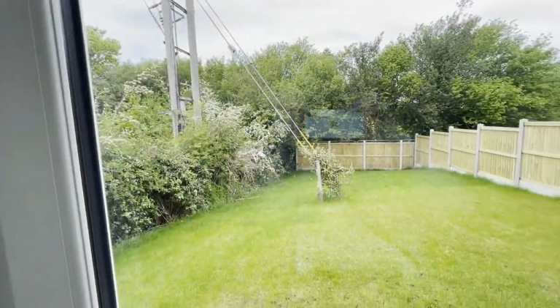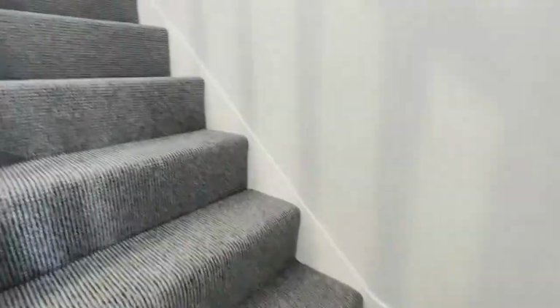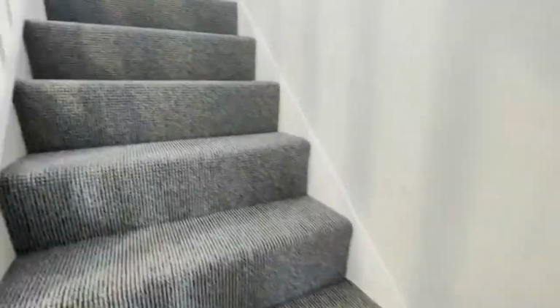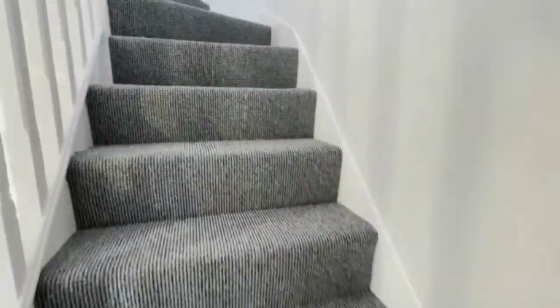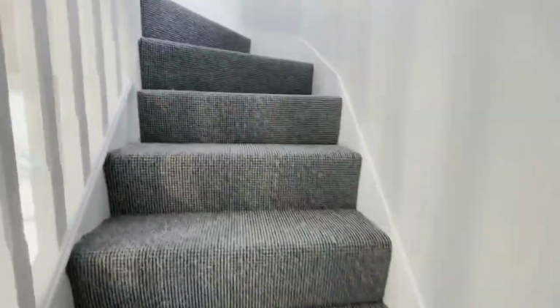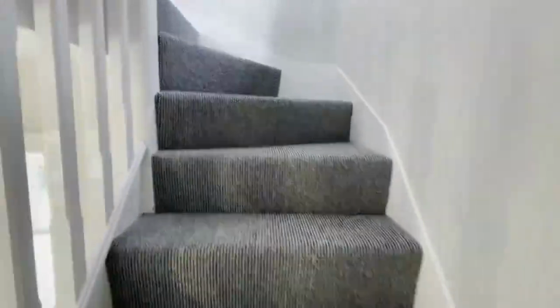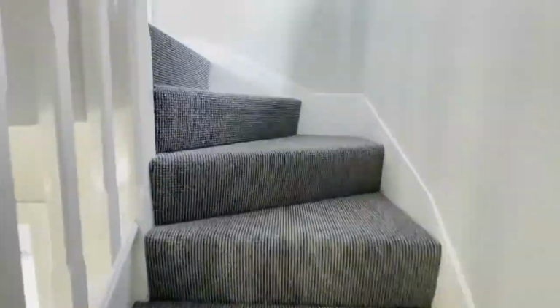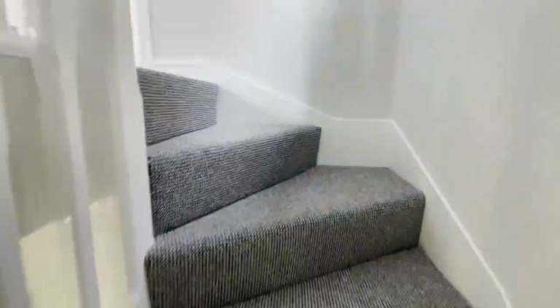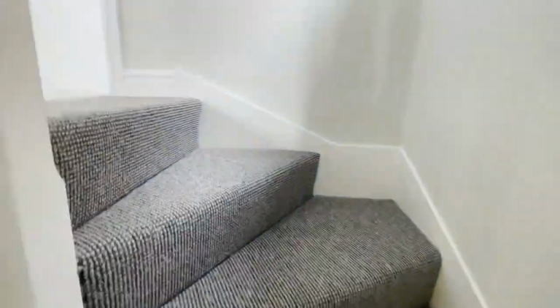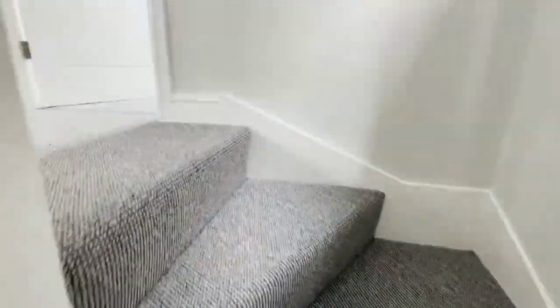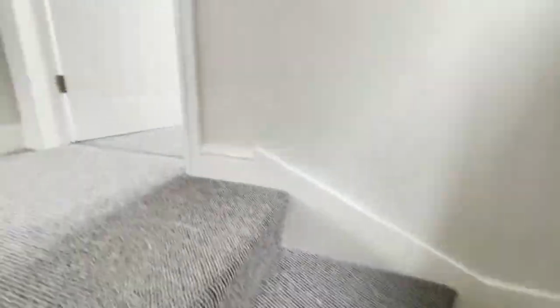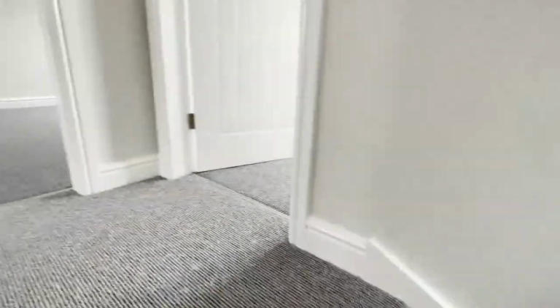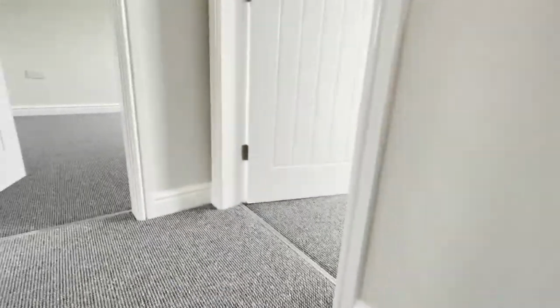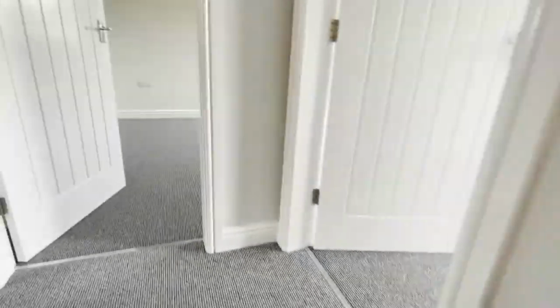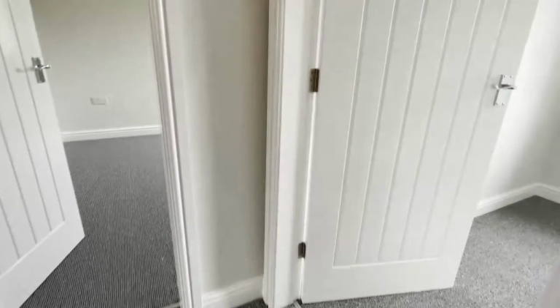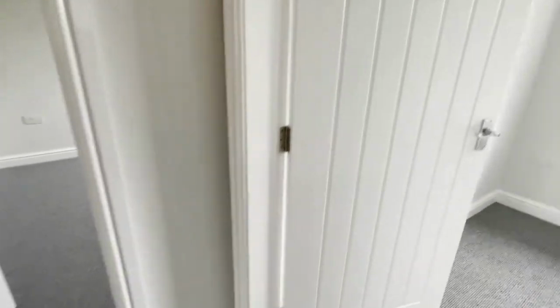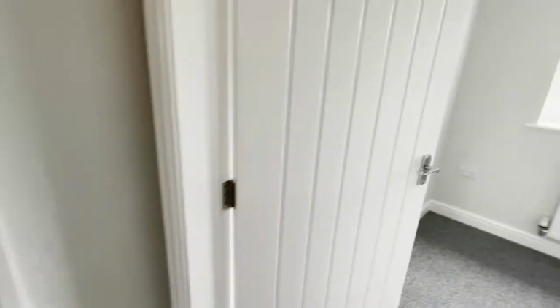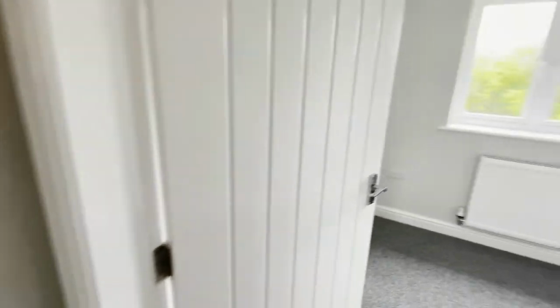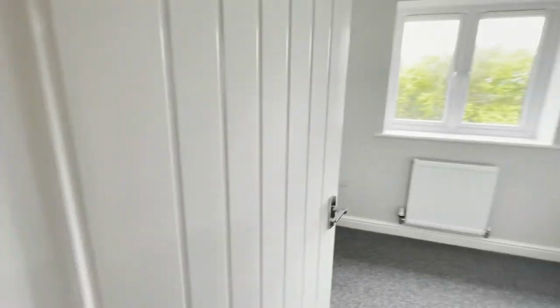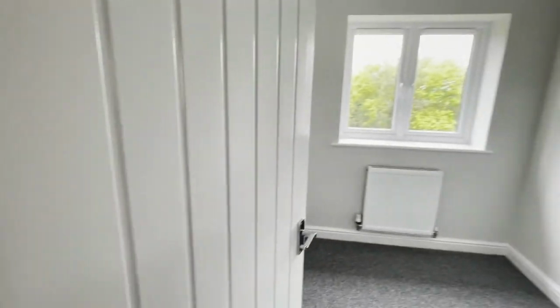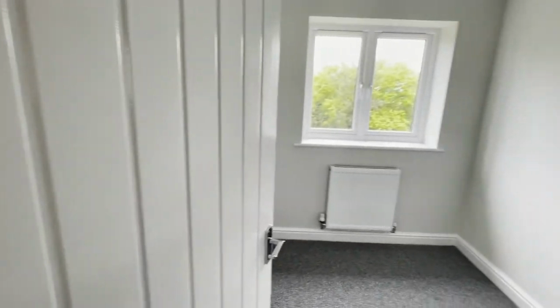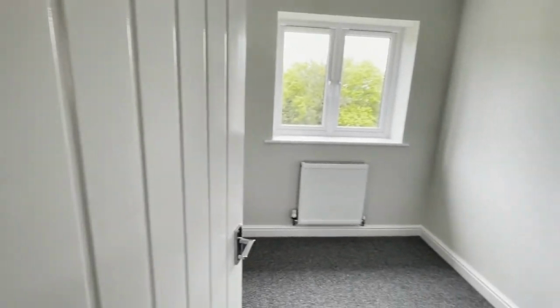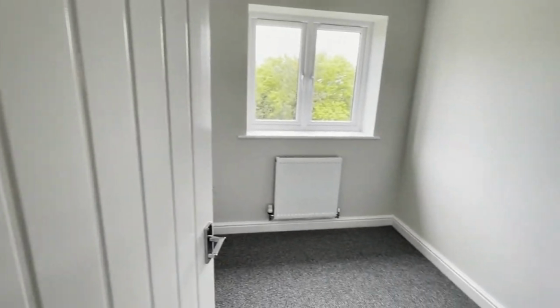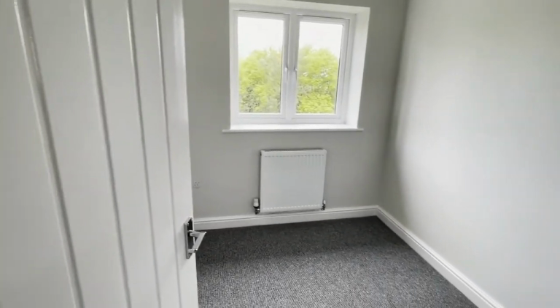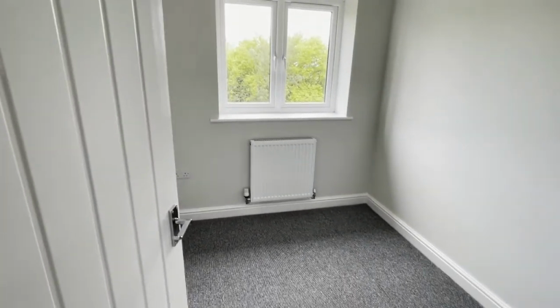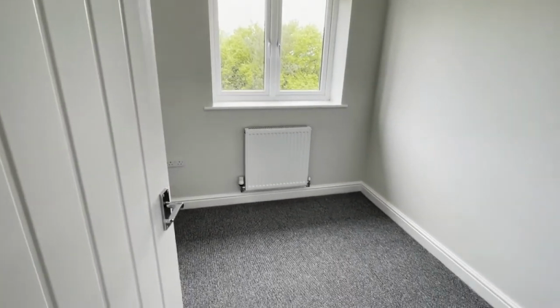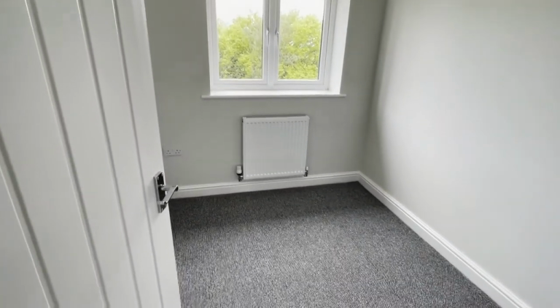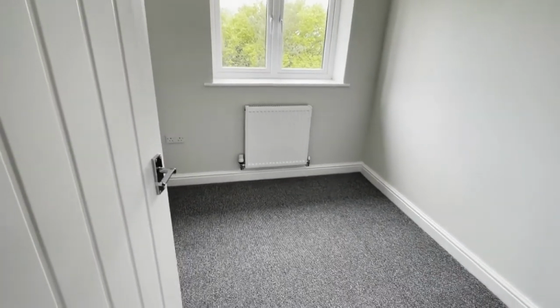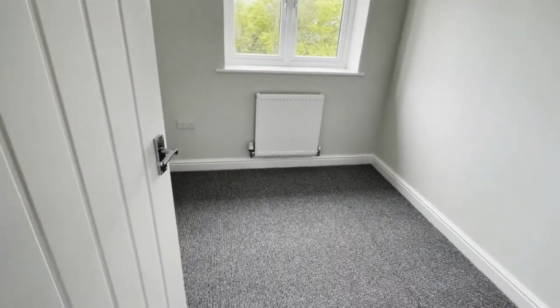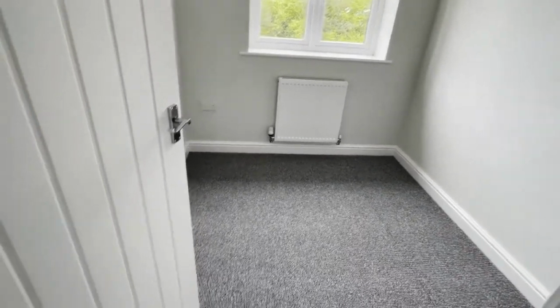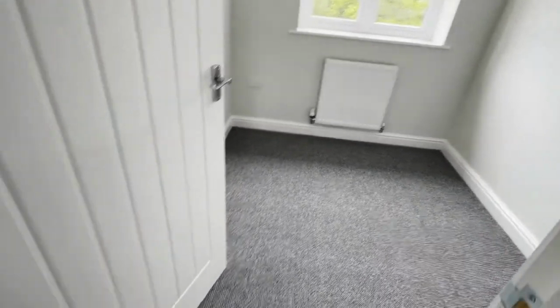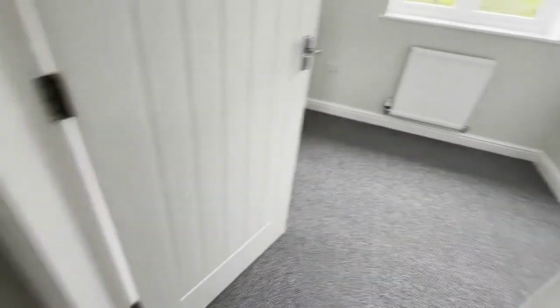As you make your way up the stairs there is a small single bedroom and two large doubles. Both of the doubles benefit from built-in wardrobes.